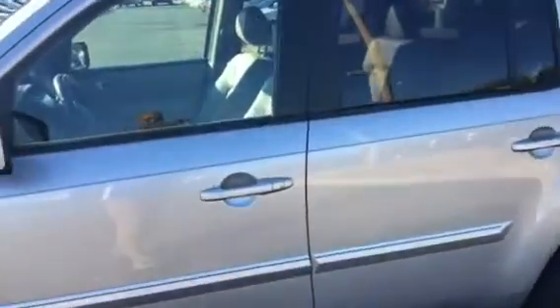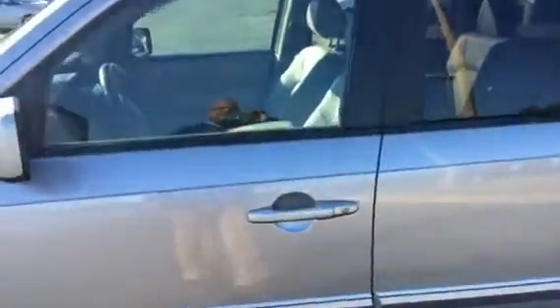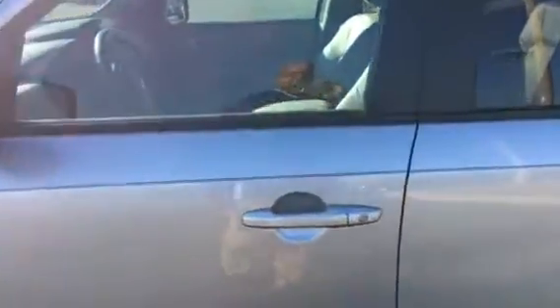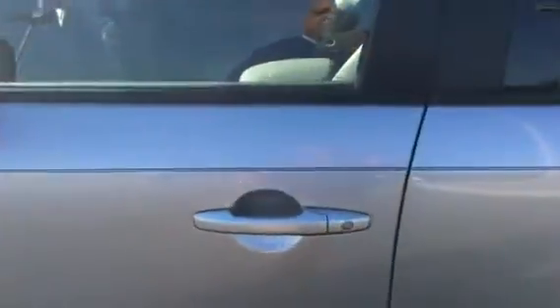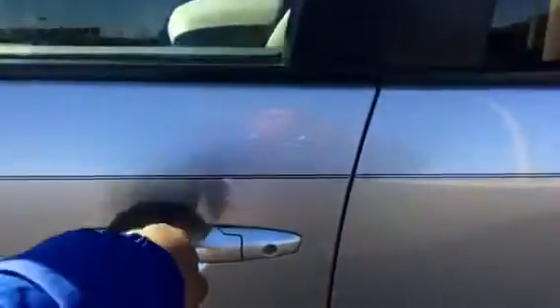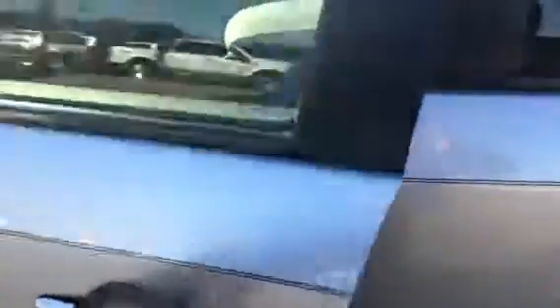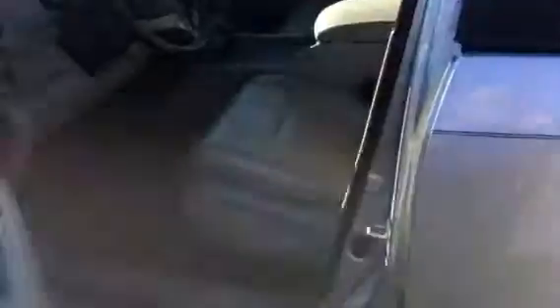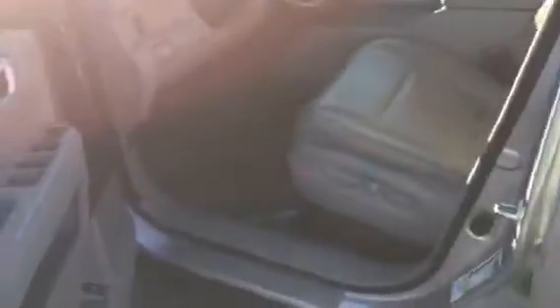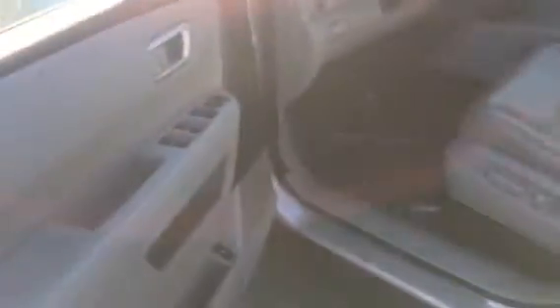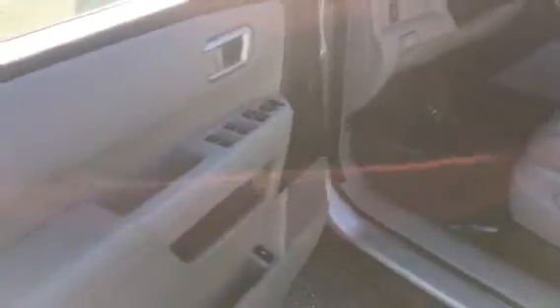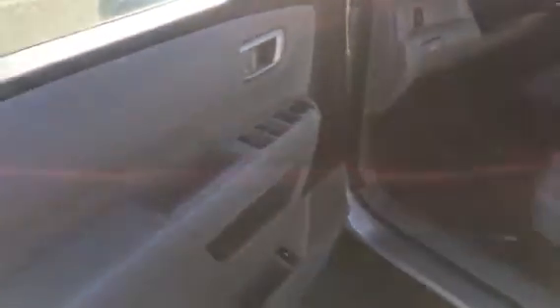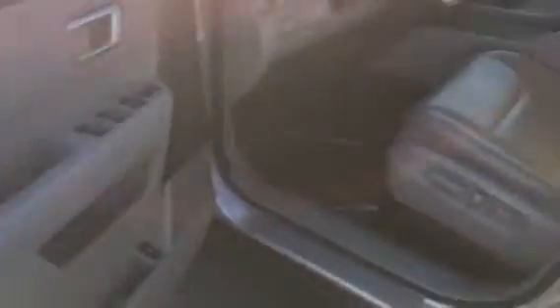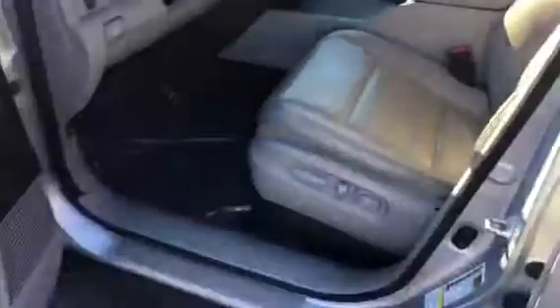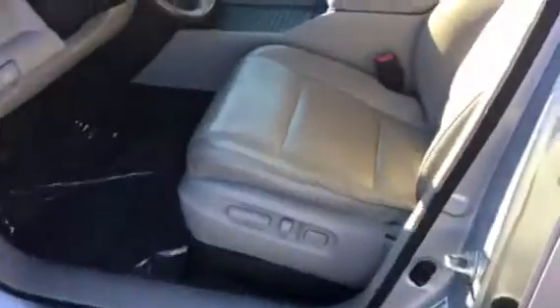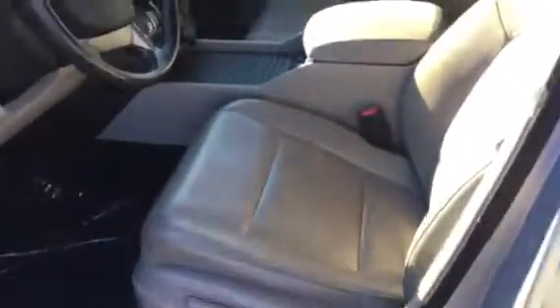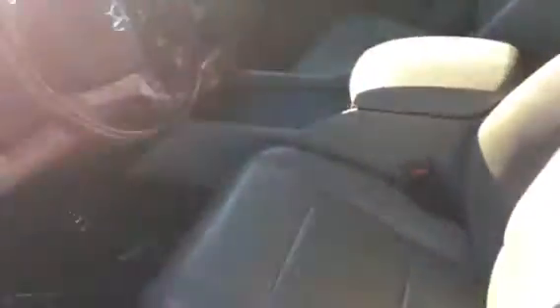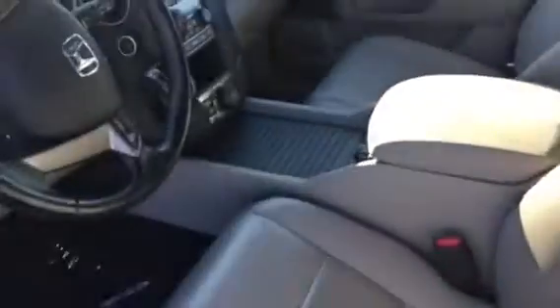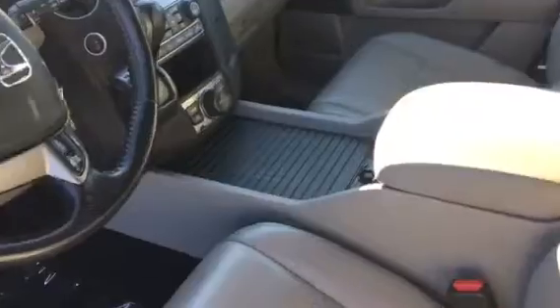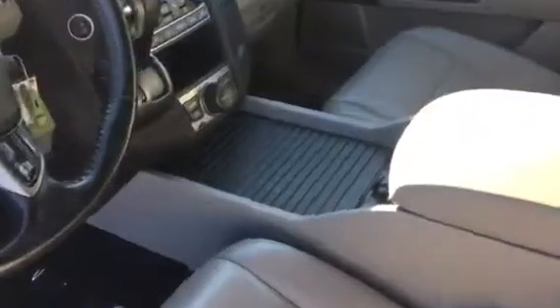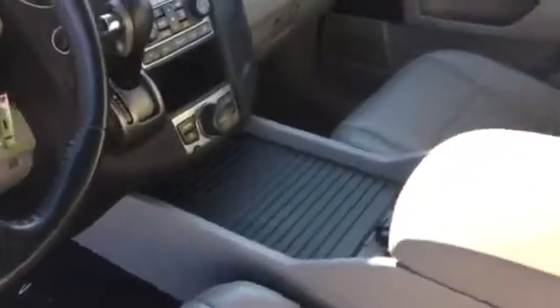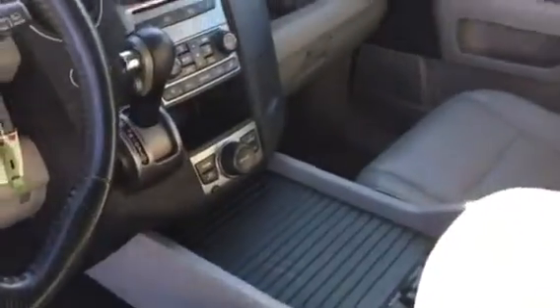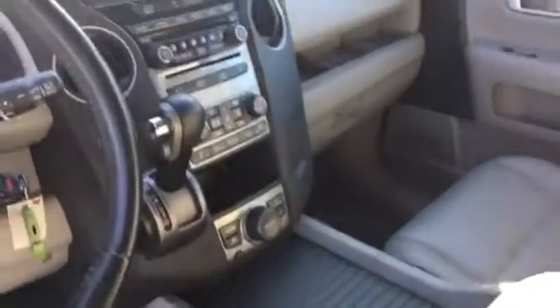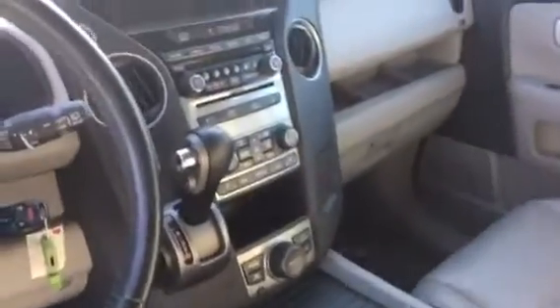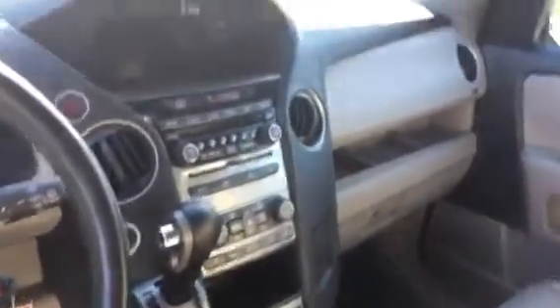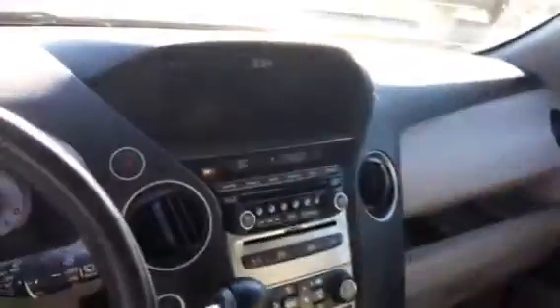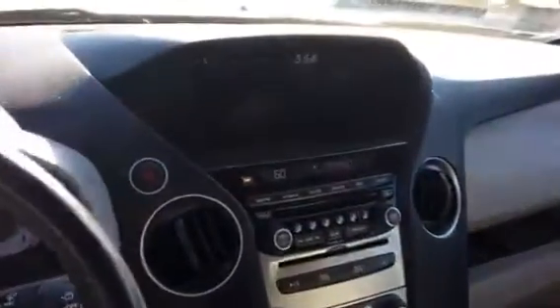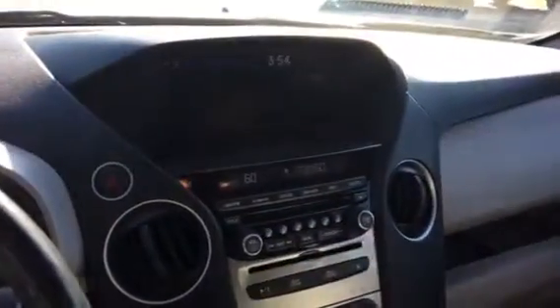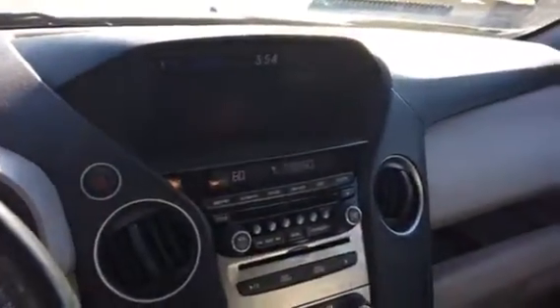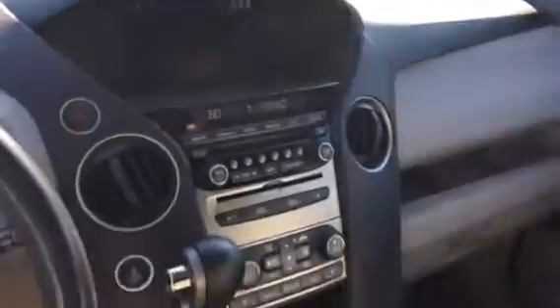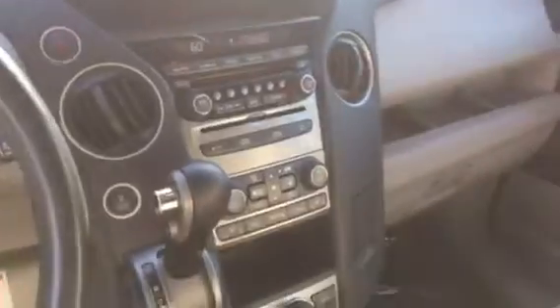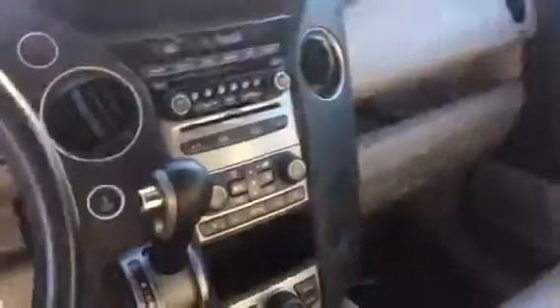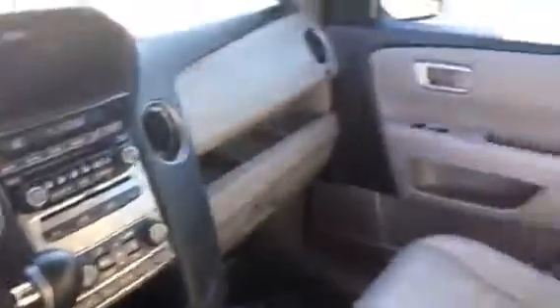Let me show you the inside. Gray leather interior, power seats, dual climate control, heated seats. Look at that big screen up top — what a nice car.